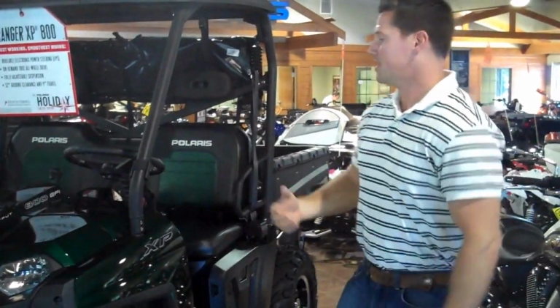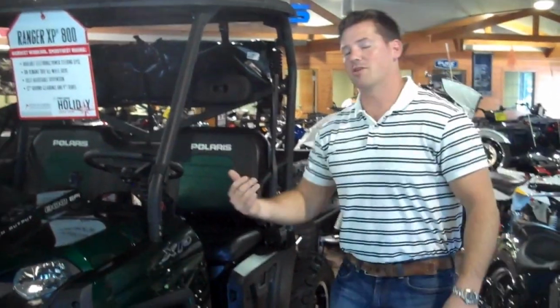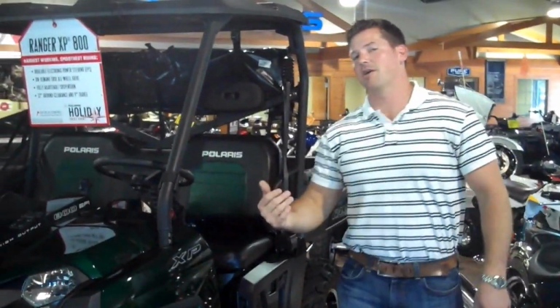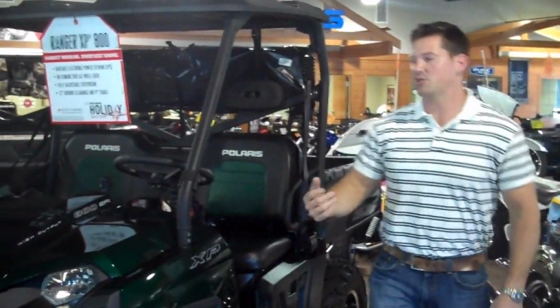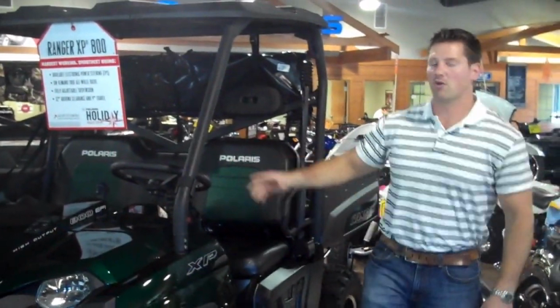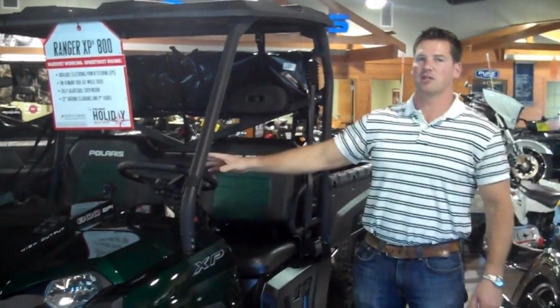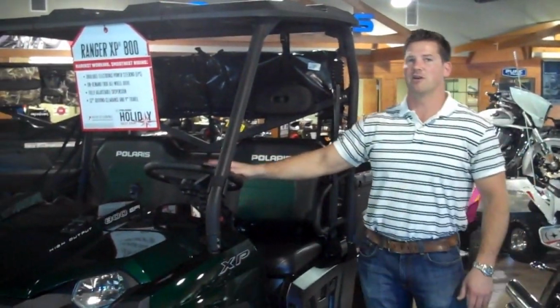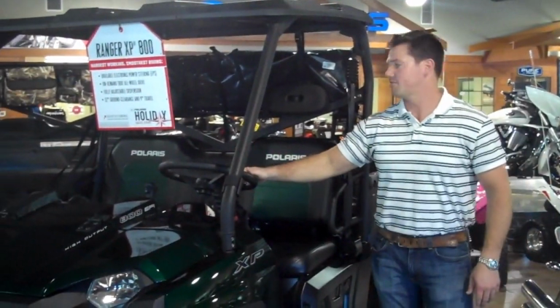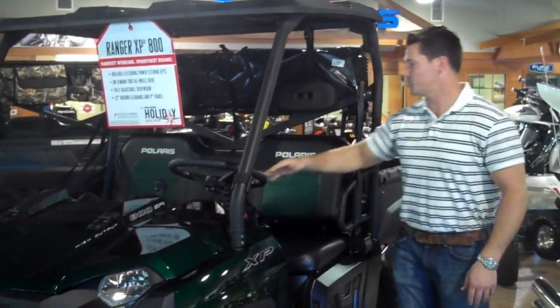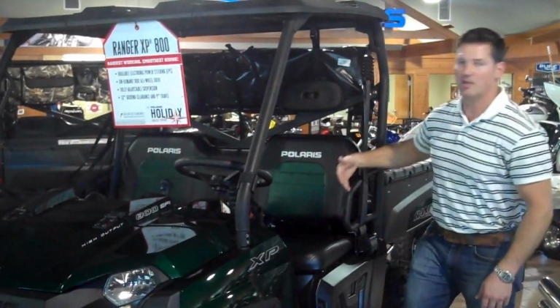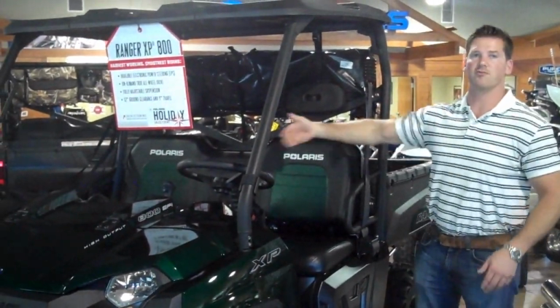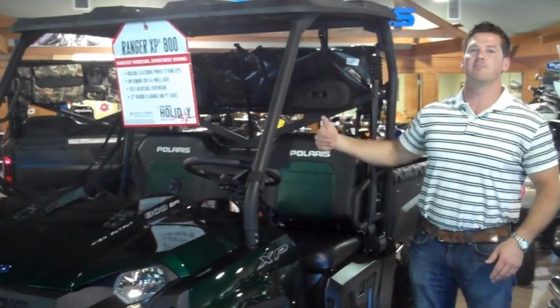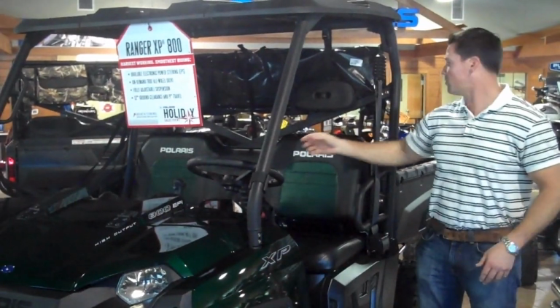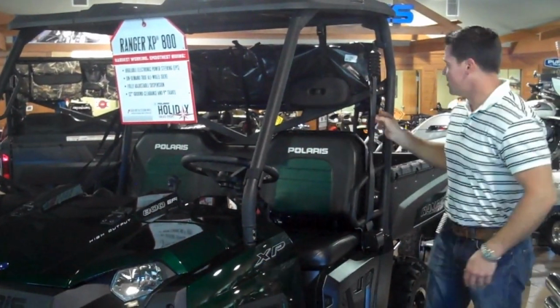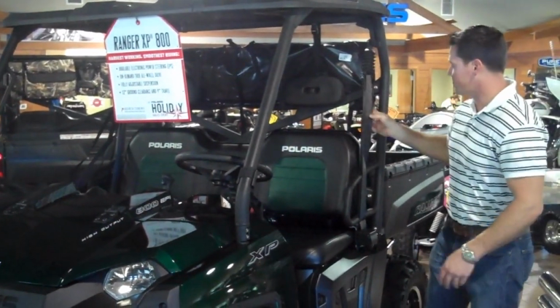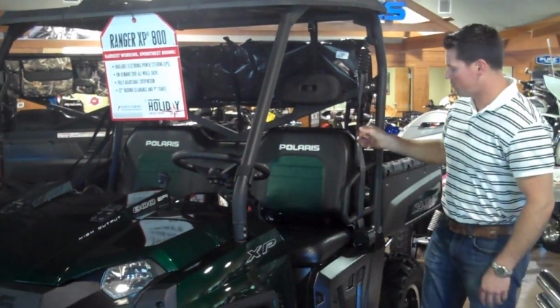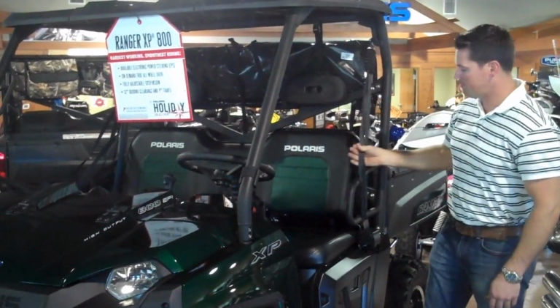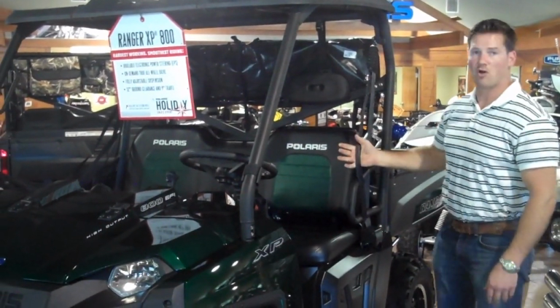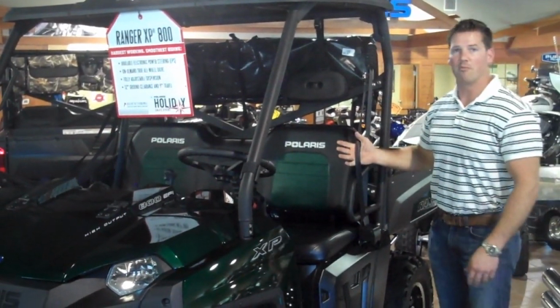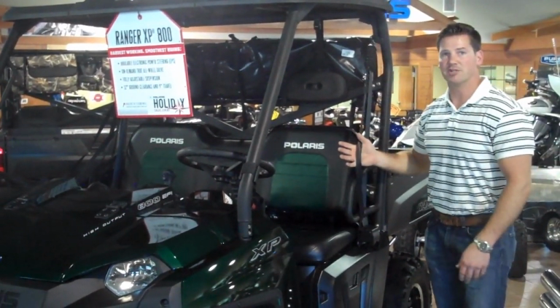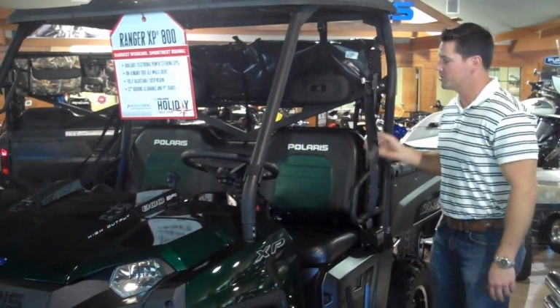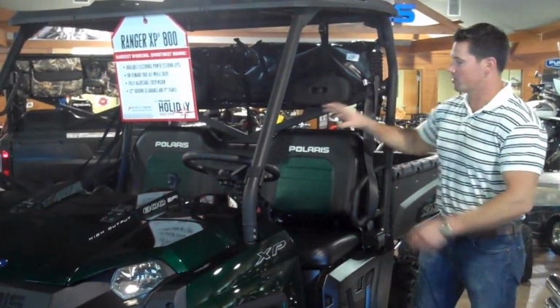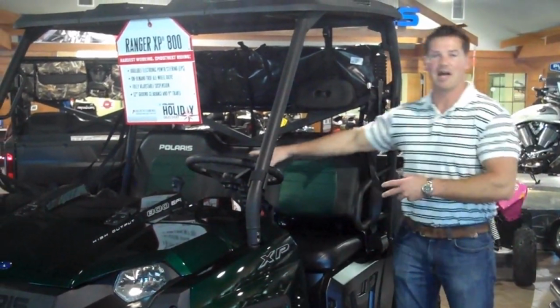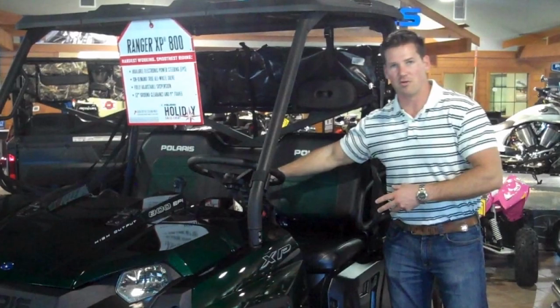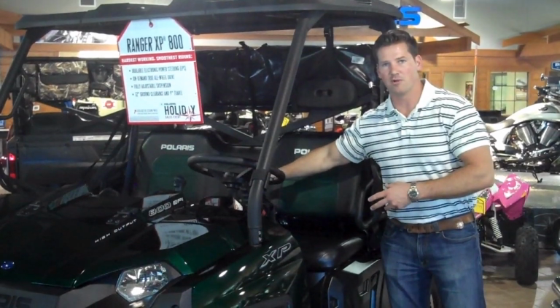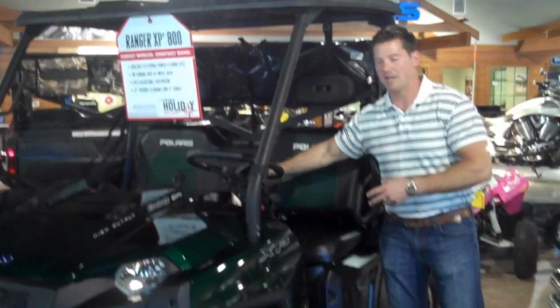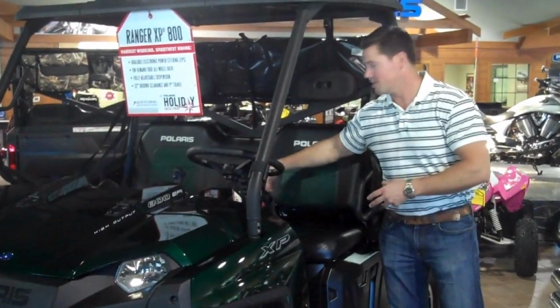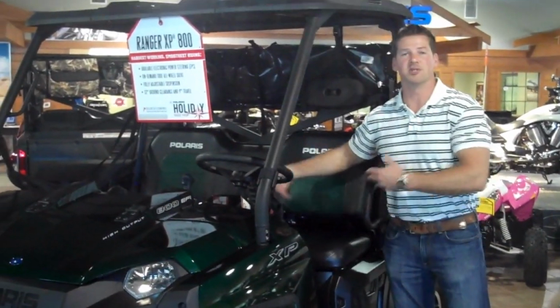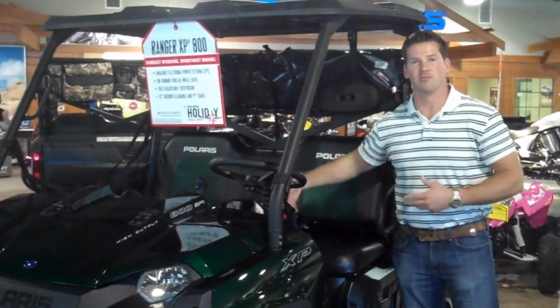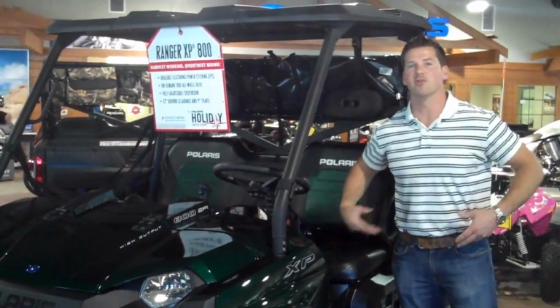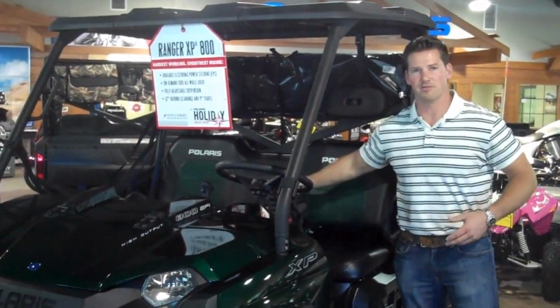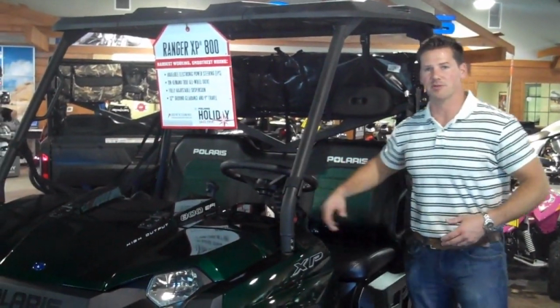The great thing about this full-size 800 EFI is you've got plenty of room for three people, and you're going to have three-point seatbelts for all your outboard passengers. You've got a great lap belt for your middle passenger. Everybody's got plenty of room for their hips and everything in between.